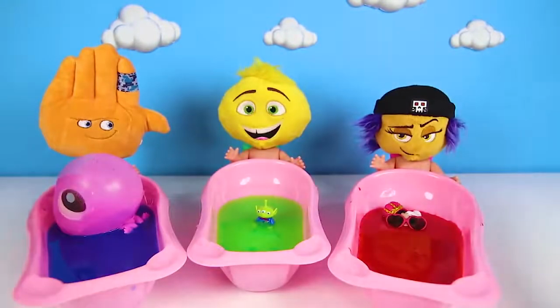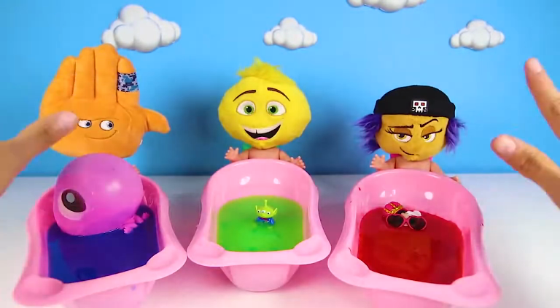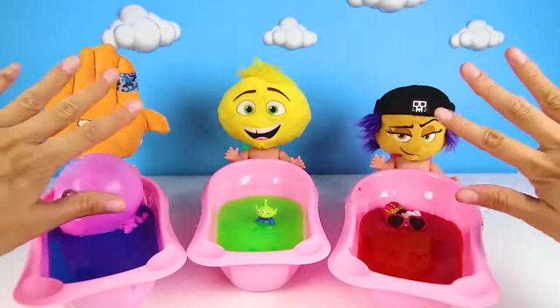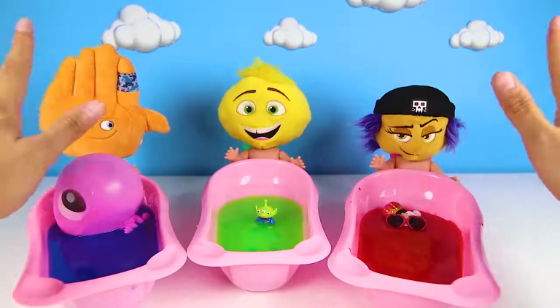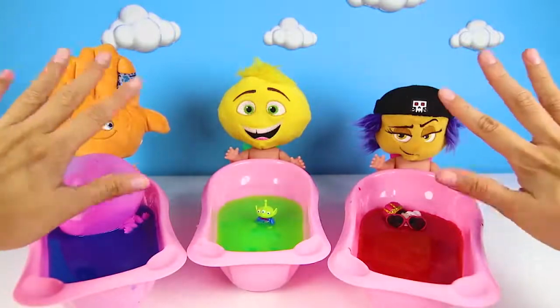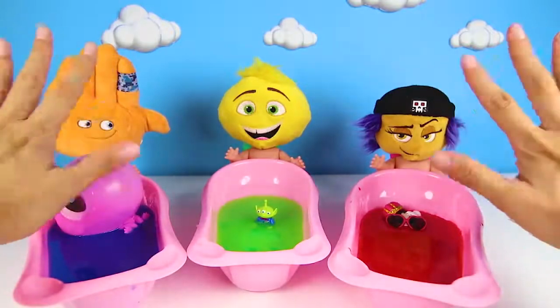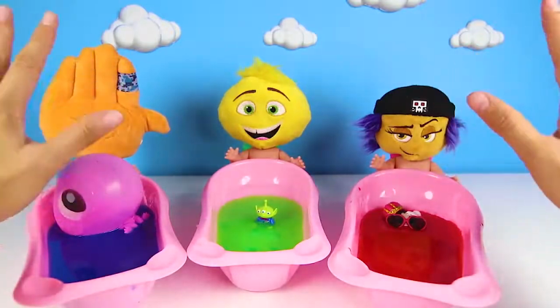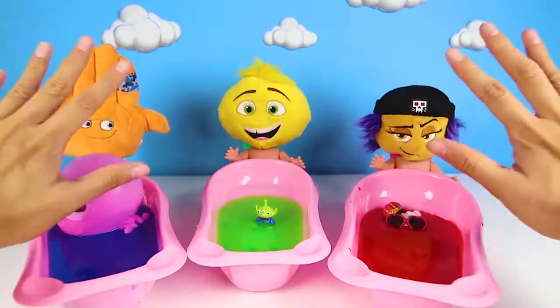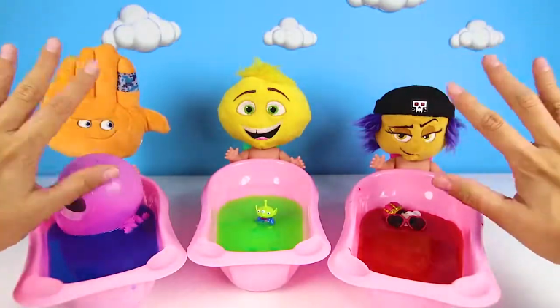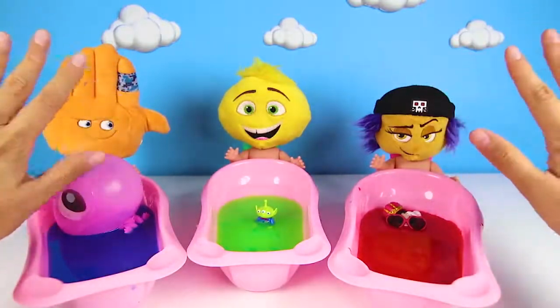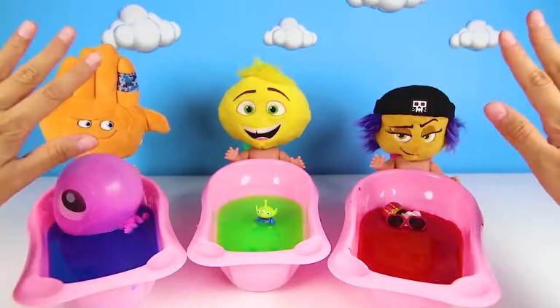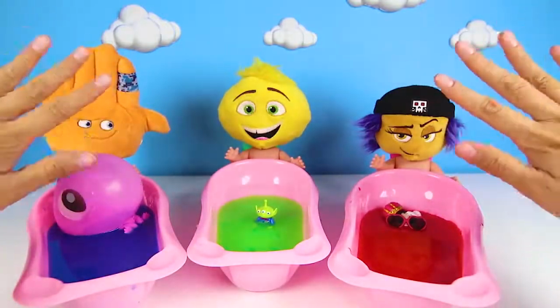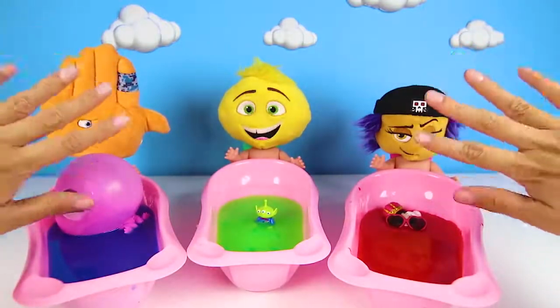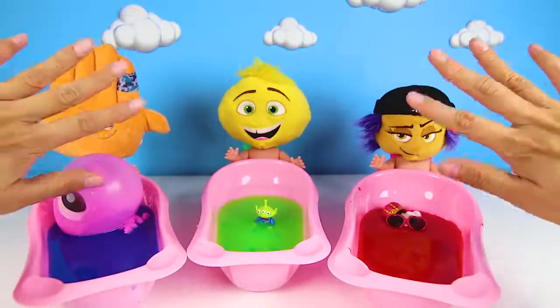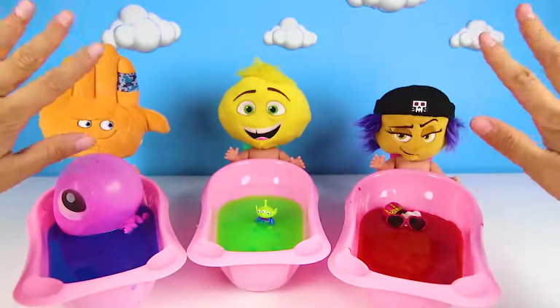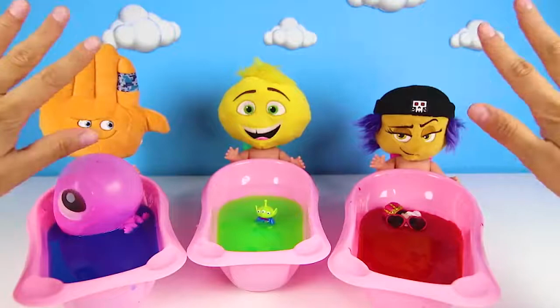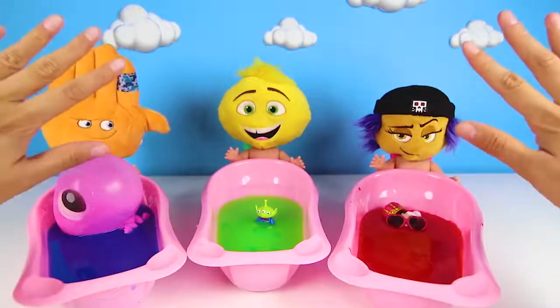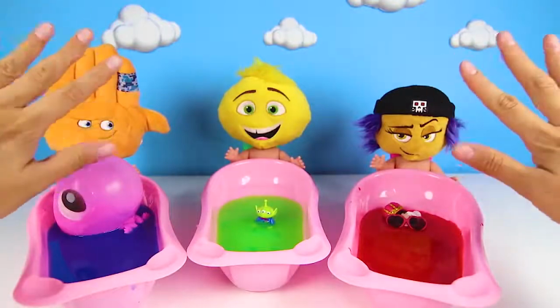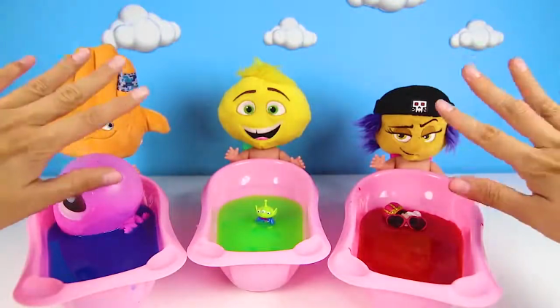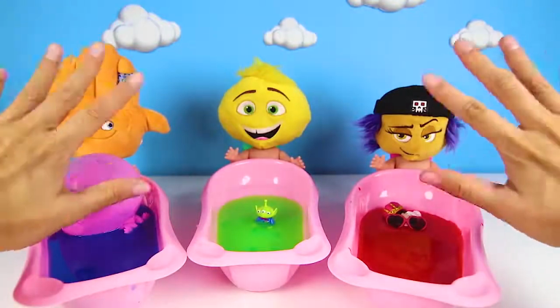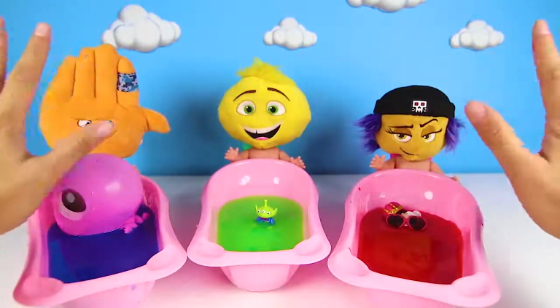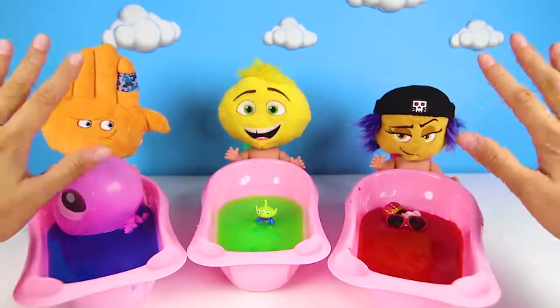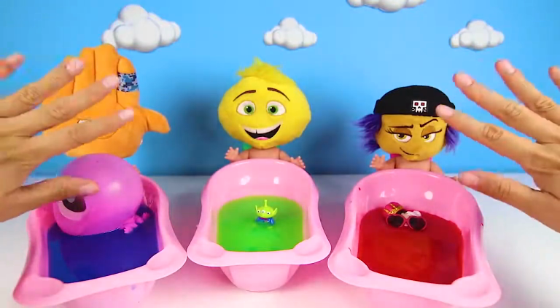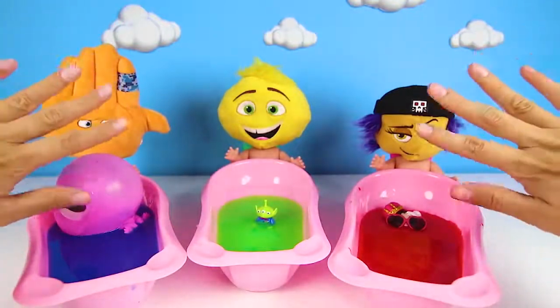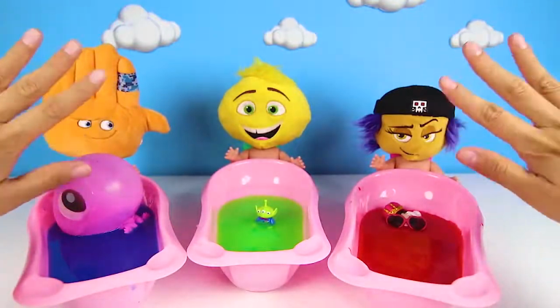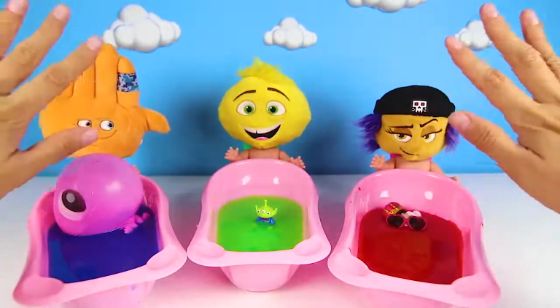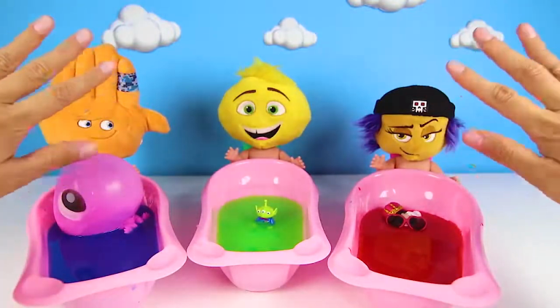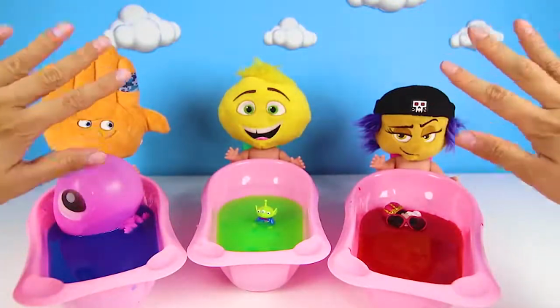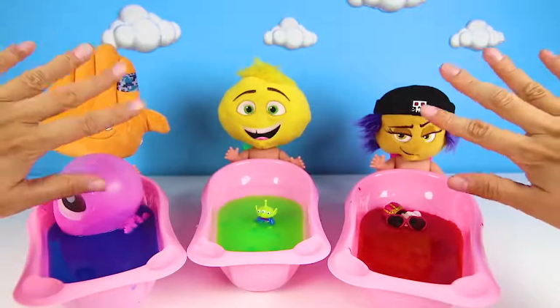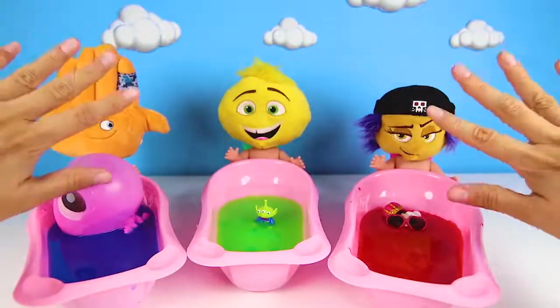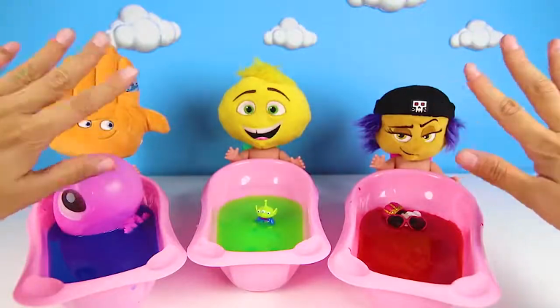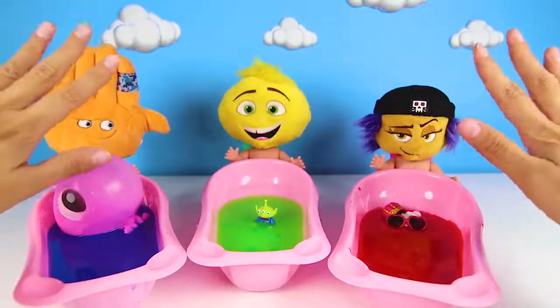I had so much fun giving all the emoji babies their baths today. If you had fun too, give me a big thumbs up and don't forget to subscribe to my channel for more awesome emoji videos. Are you ready for another adventure? Let's go!